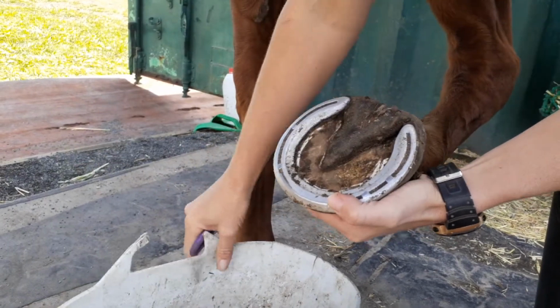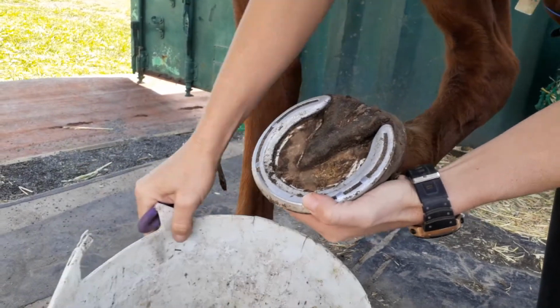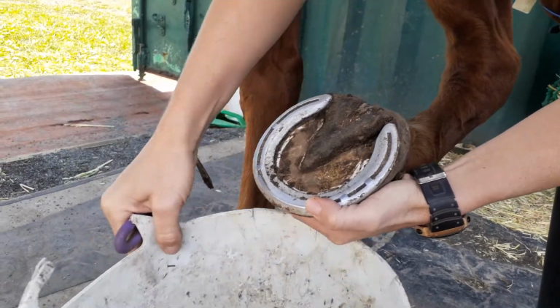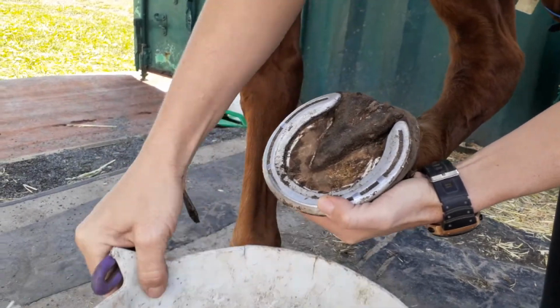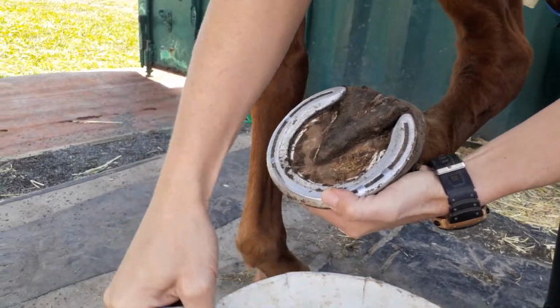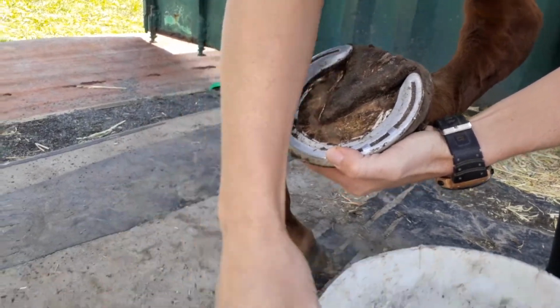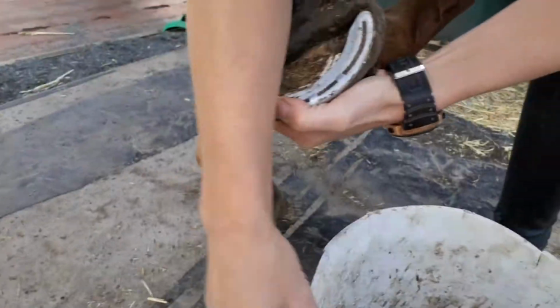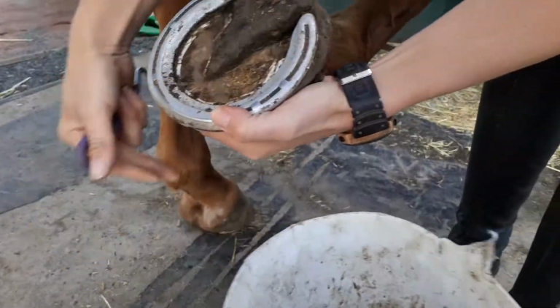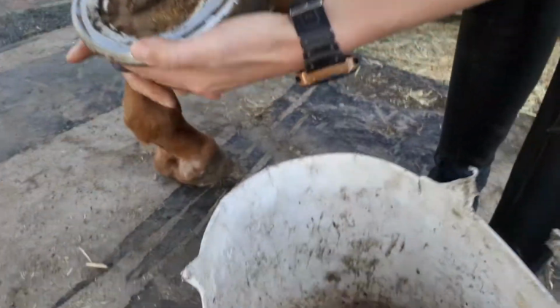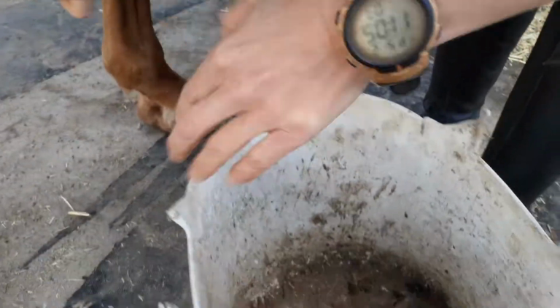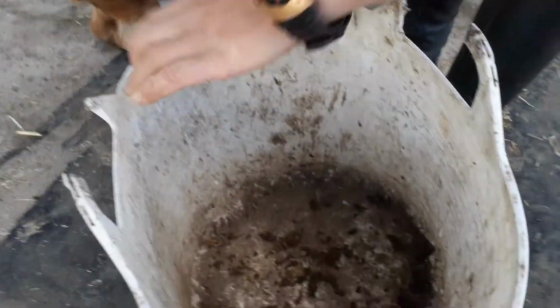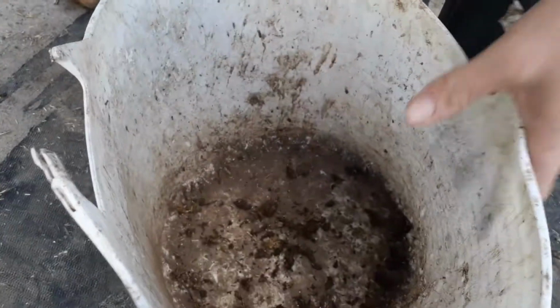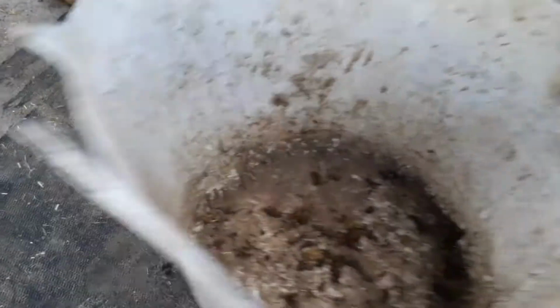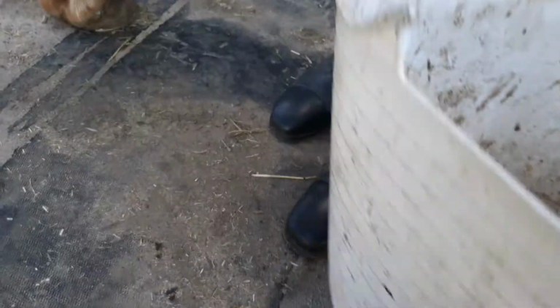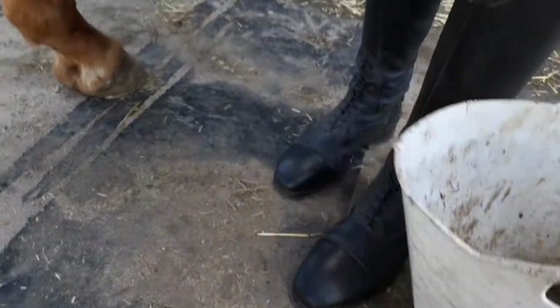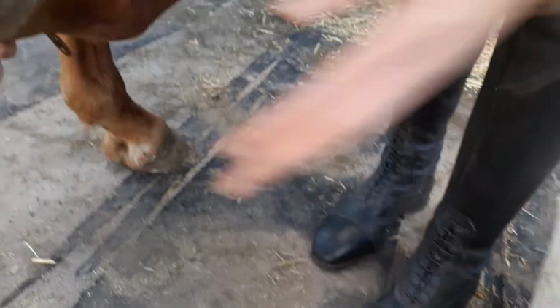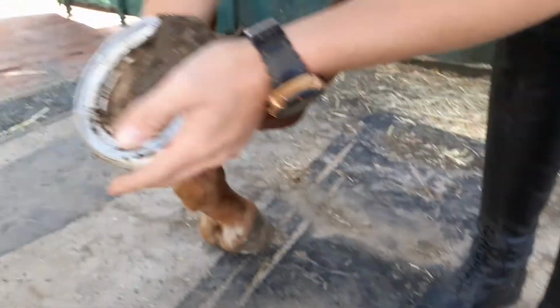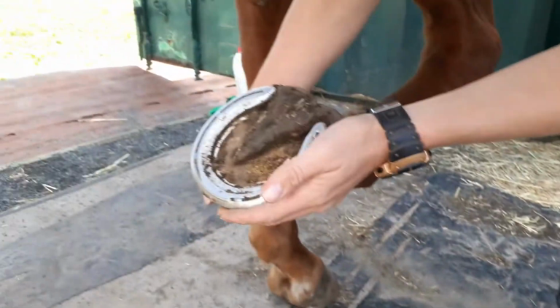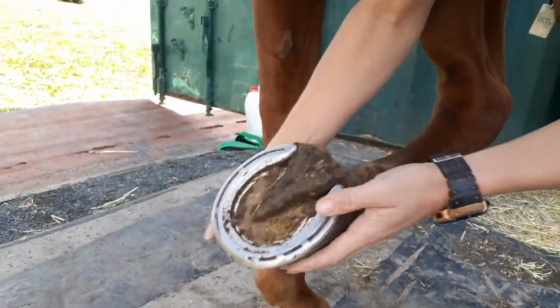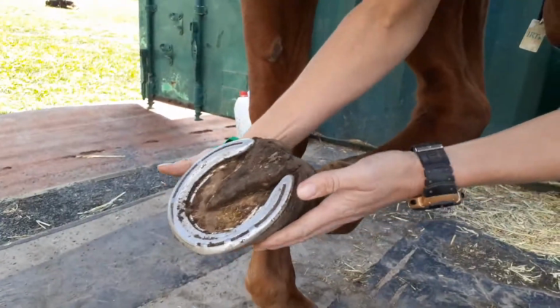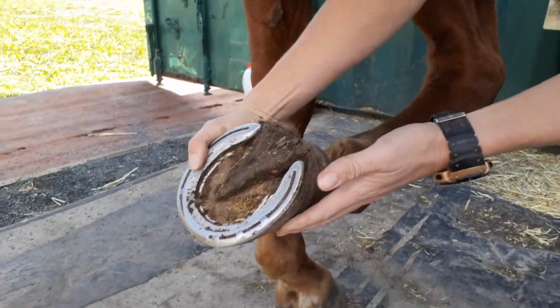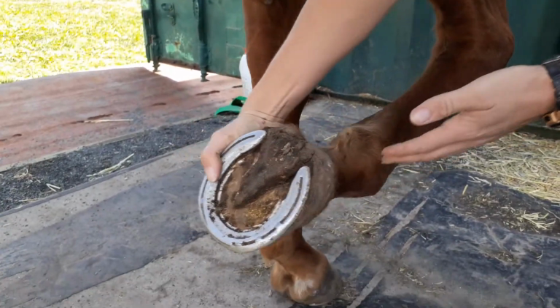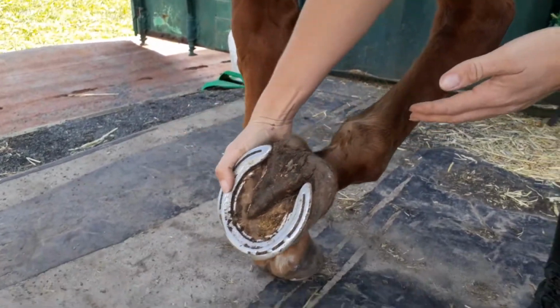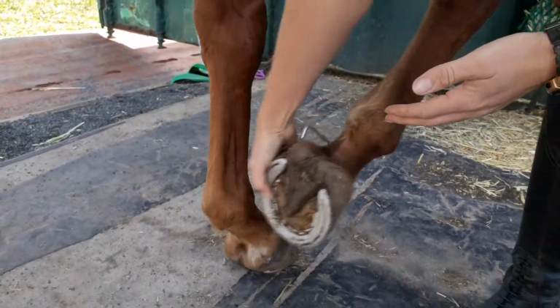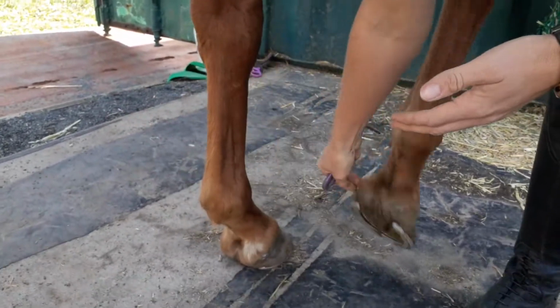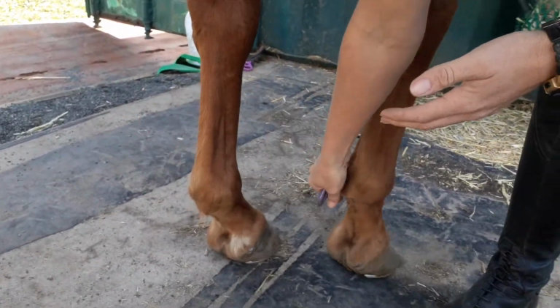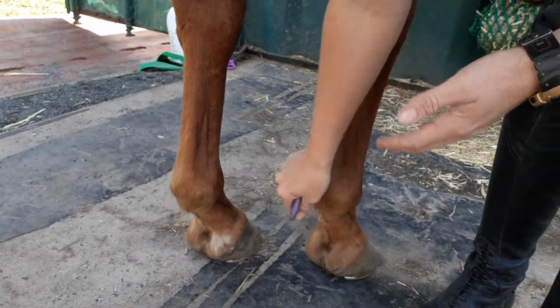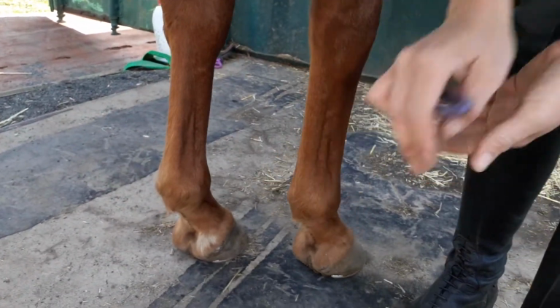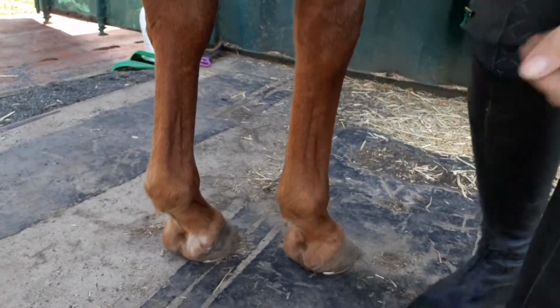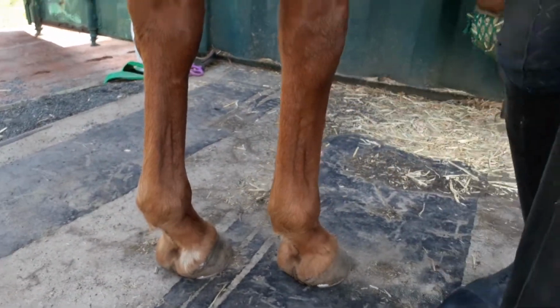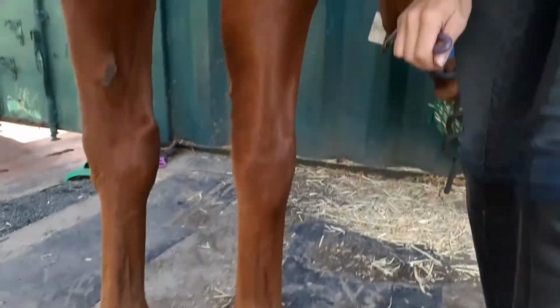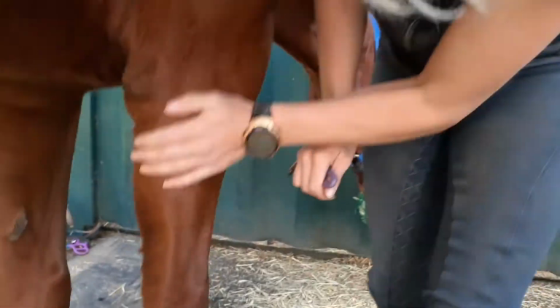Once that's all done, we just place the hoof back down. I don't like to drop the foot — I like to let him put it down gently. There we go. Good boy.